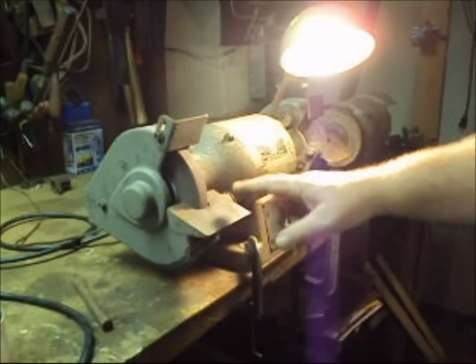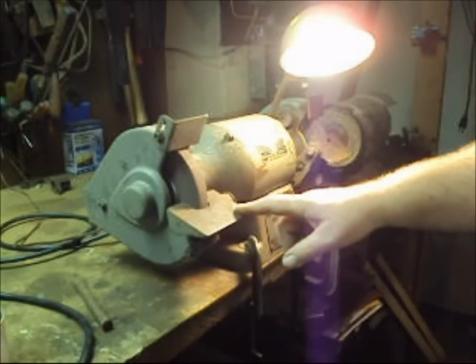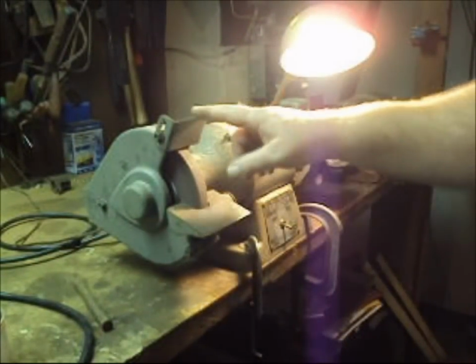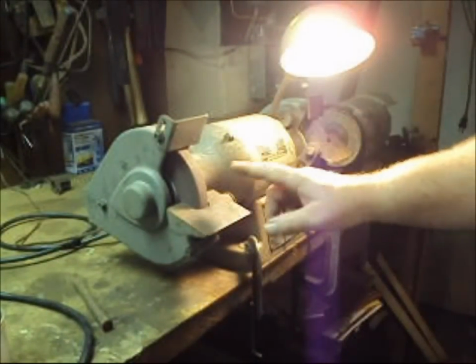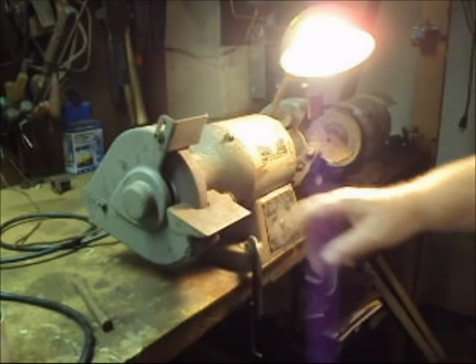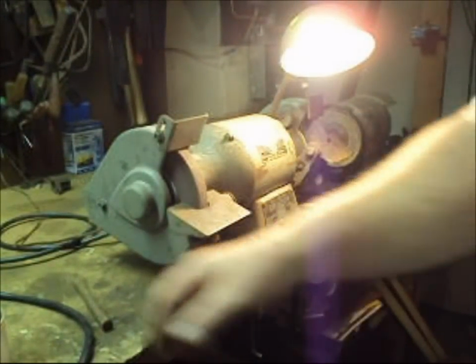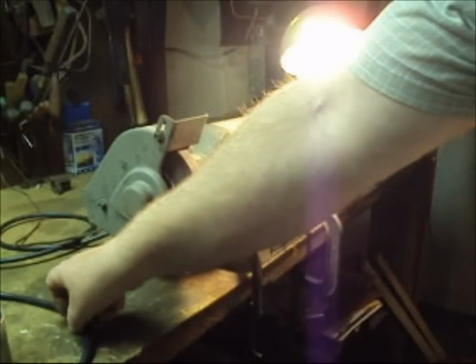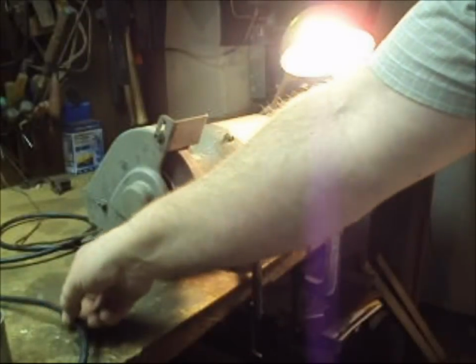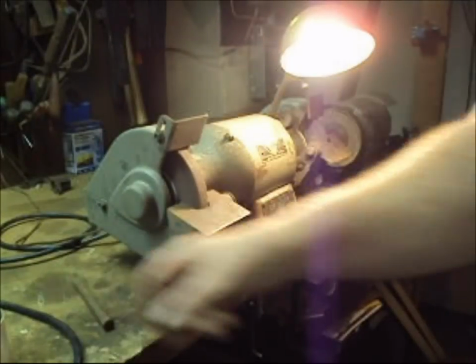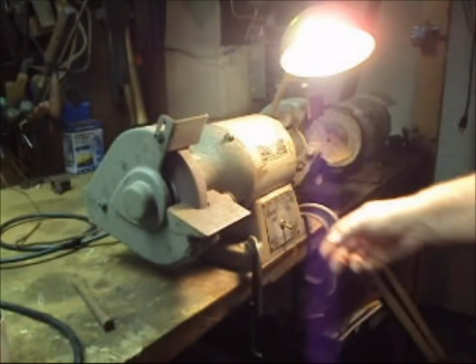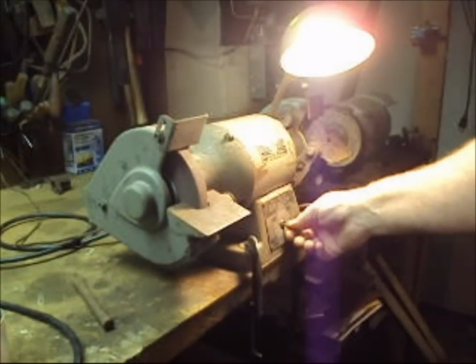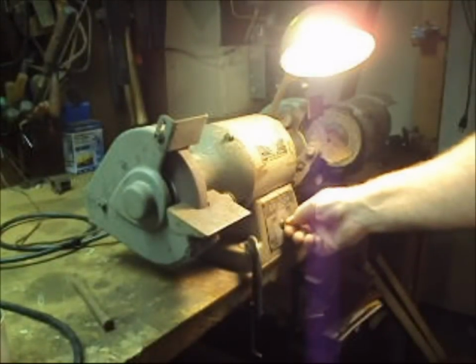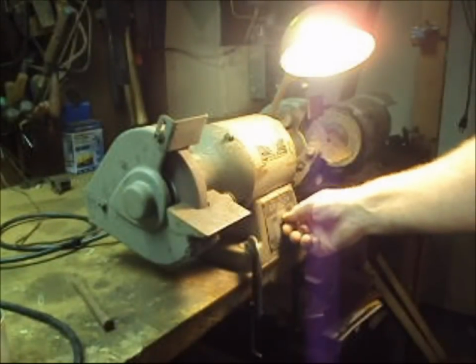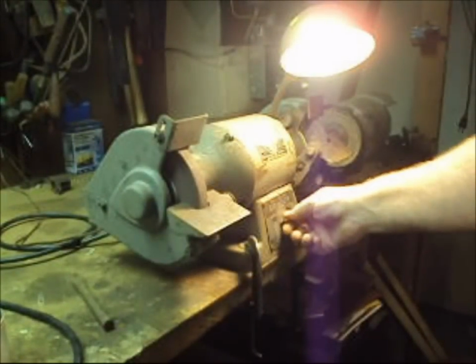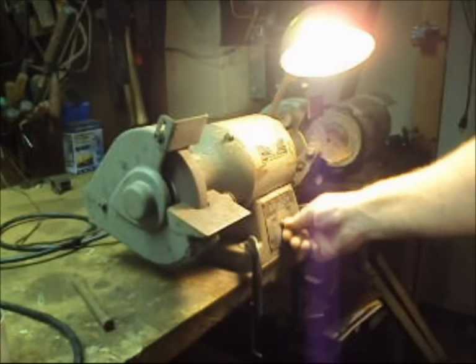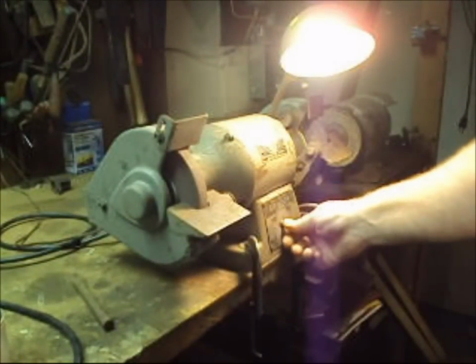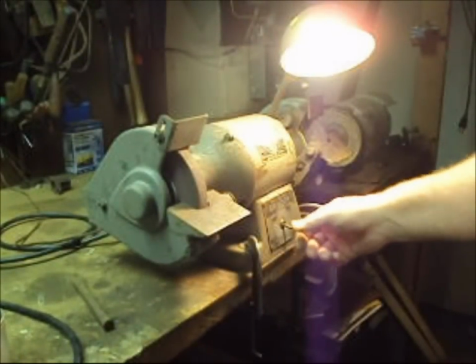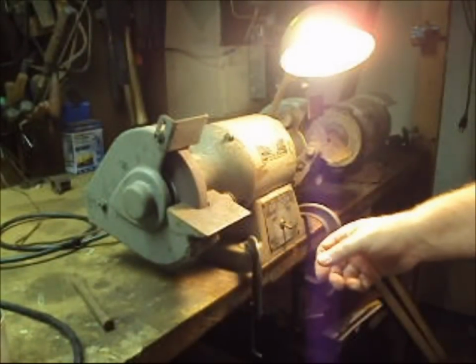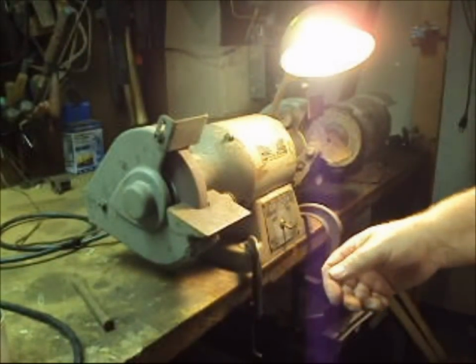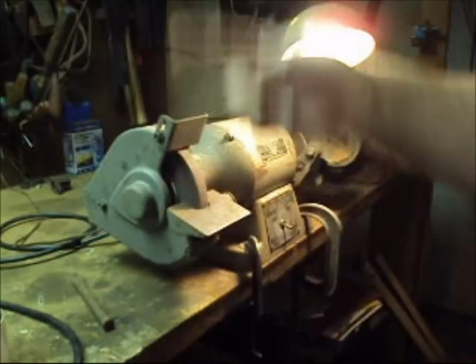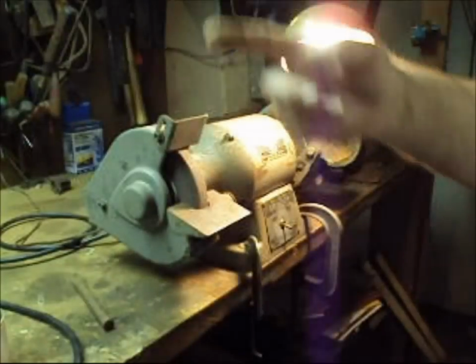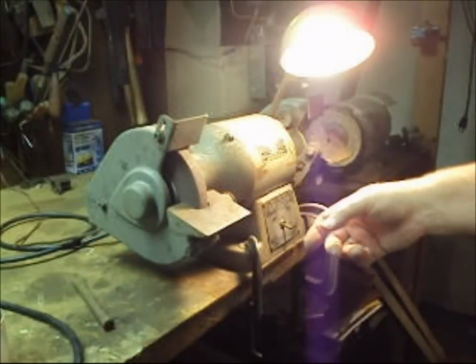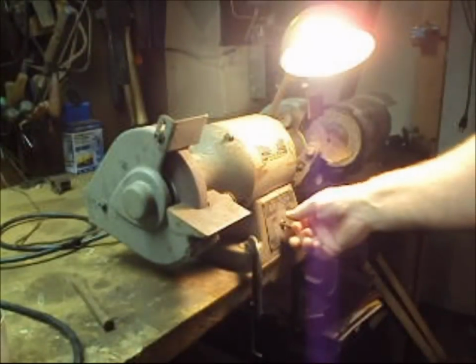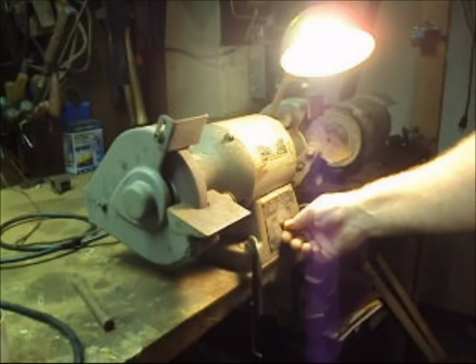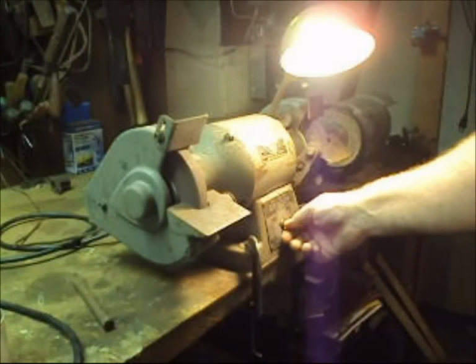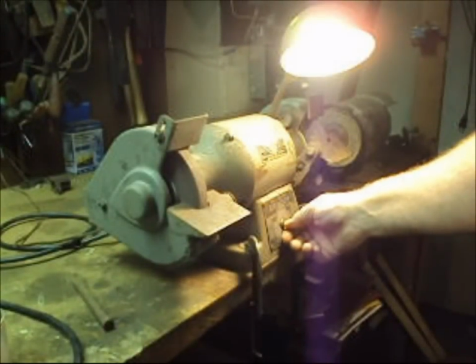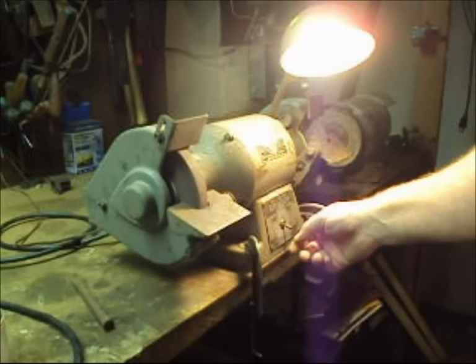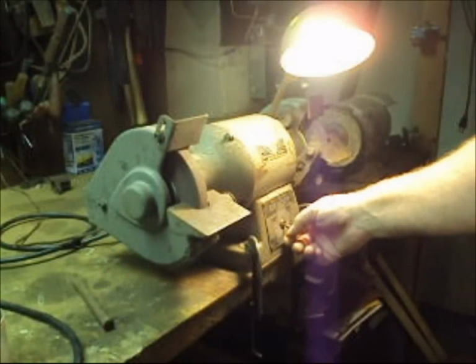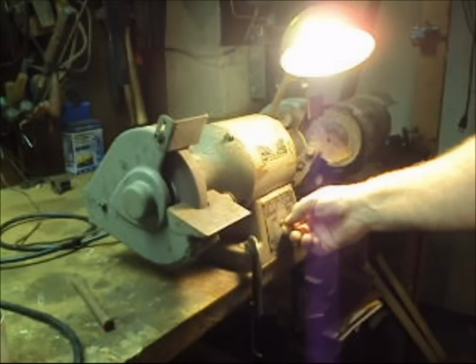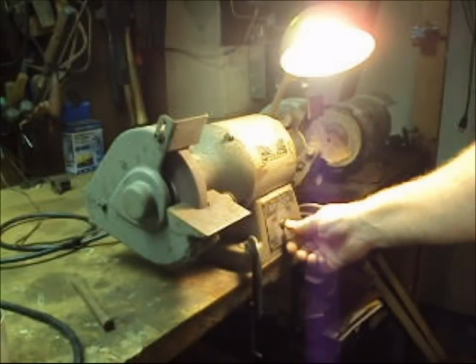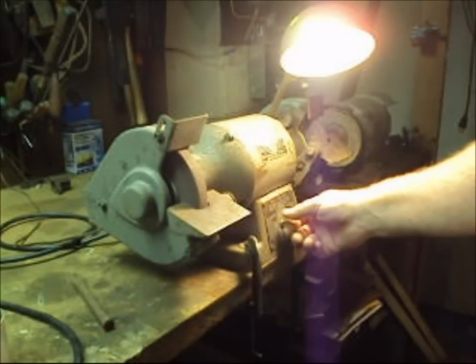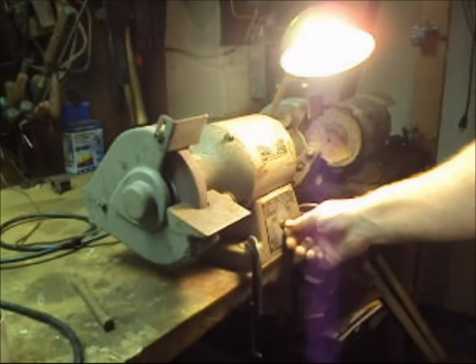Now that we've talked about those two guards, let's talk about the on/off switch. It should be right here in front of you. Don't make it something that you have to run over to turn off, because you might be caught in the machine. You want to have it right here, easily accessible.